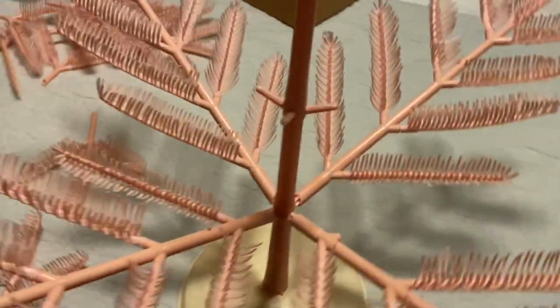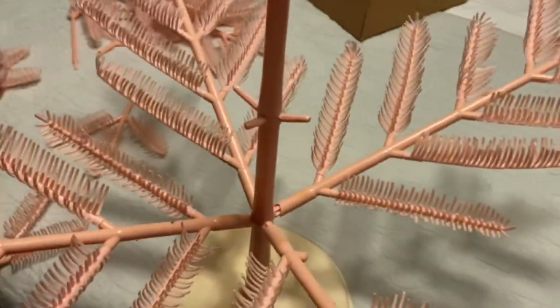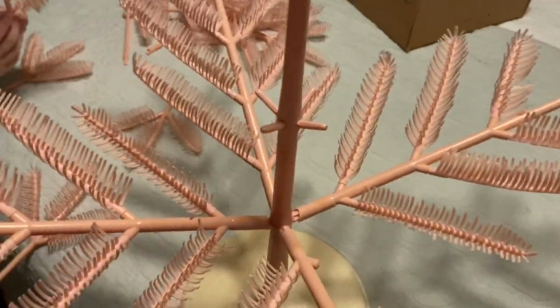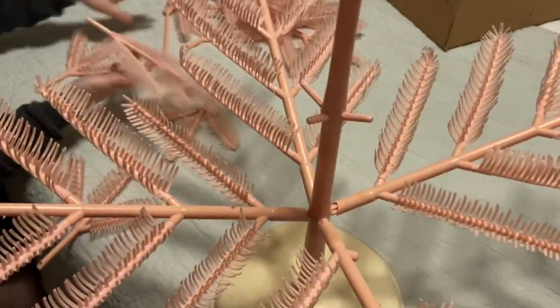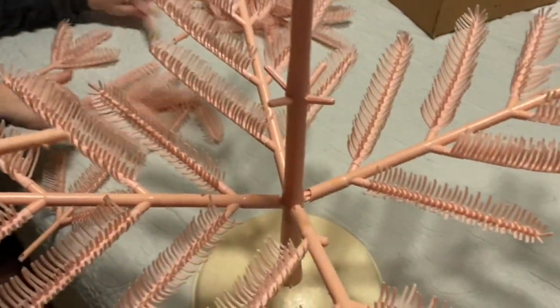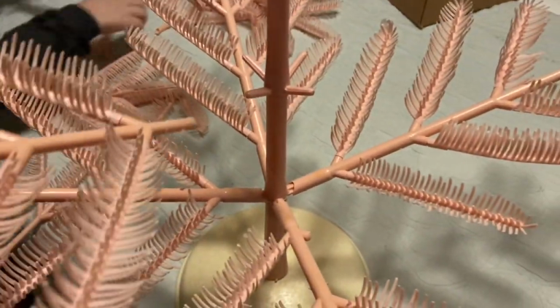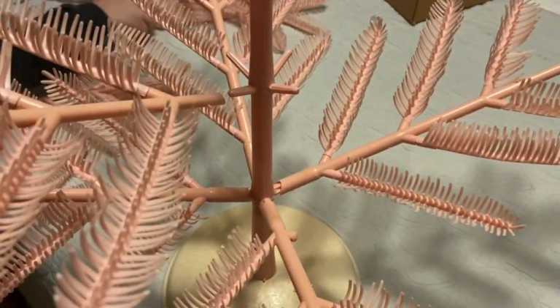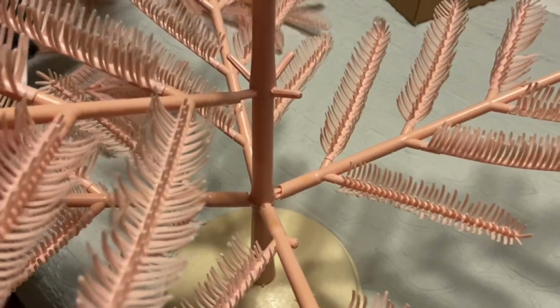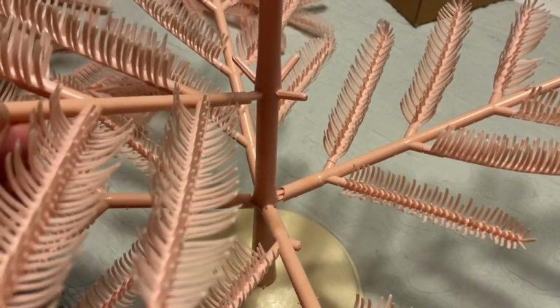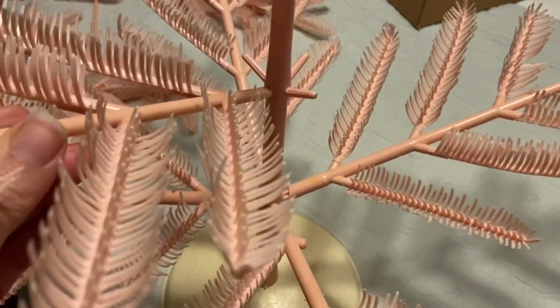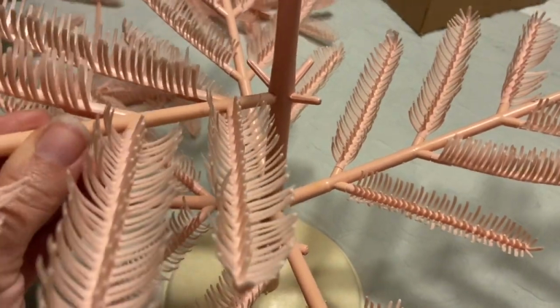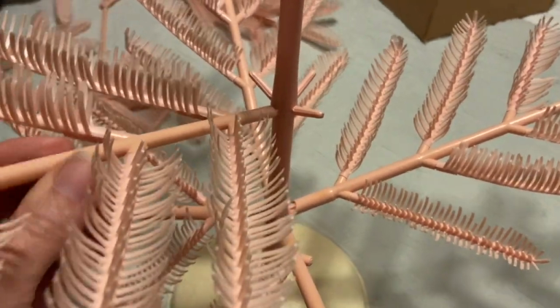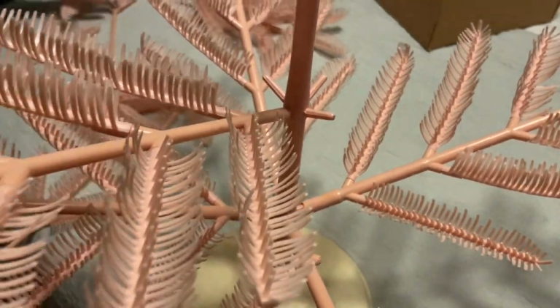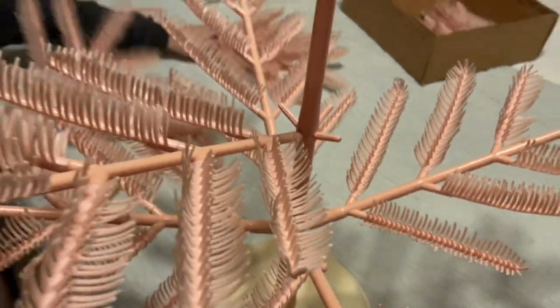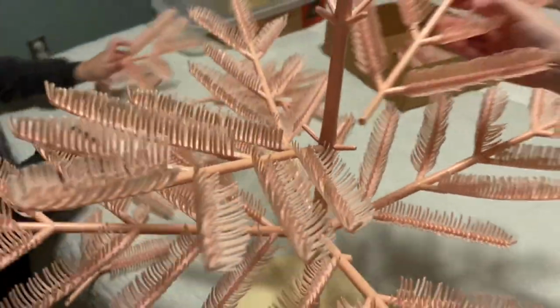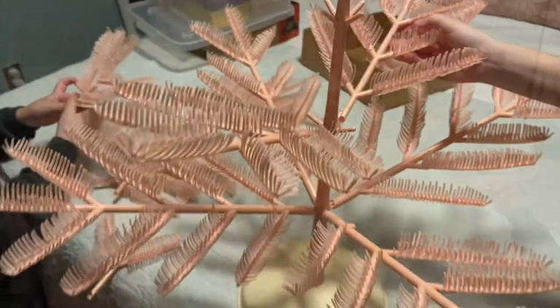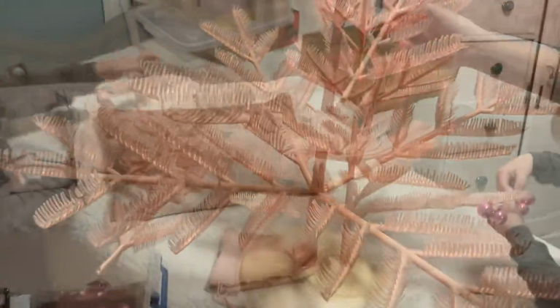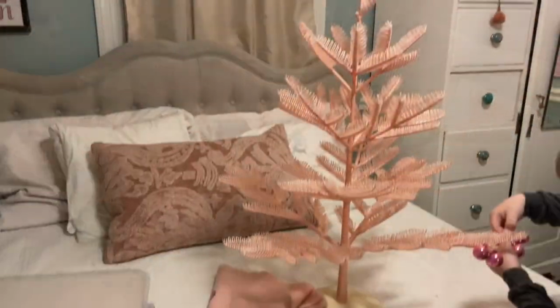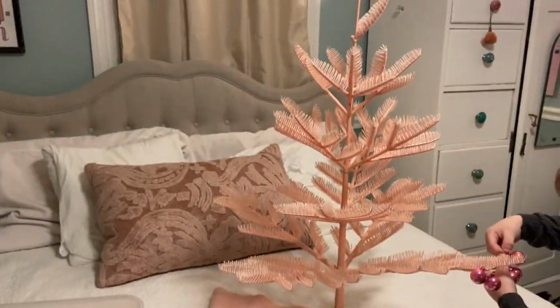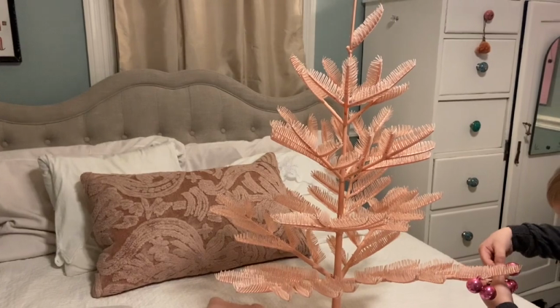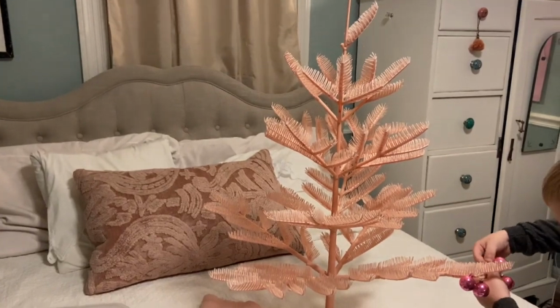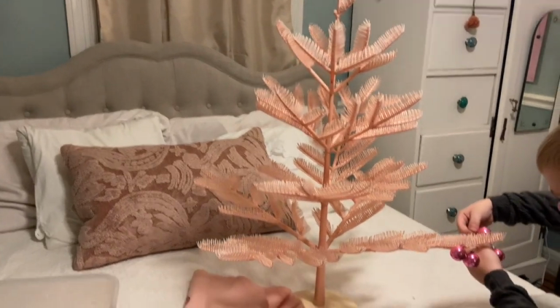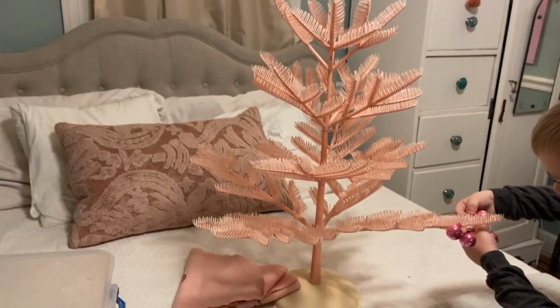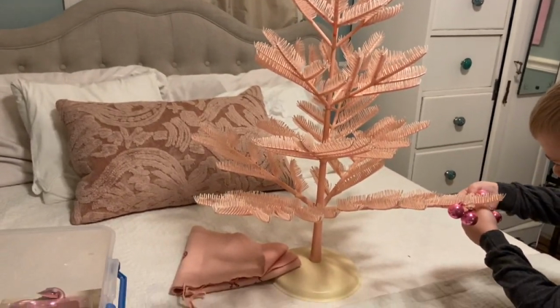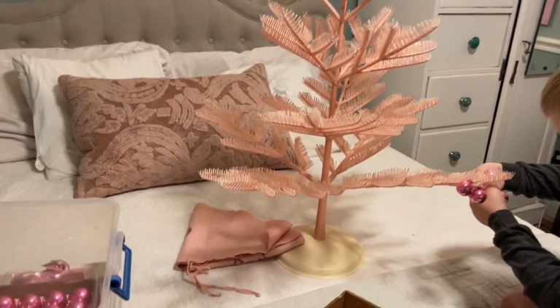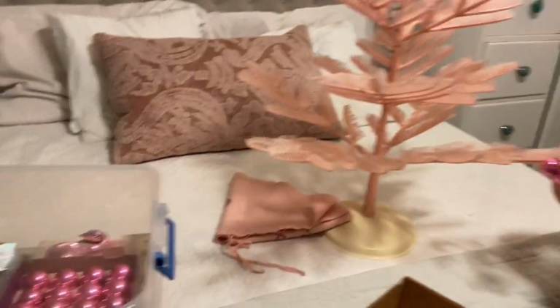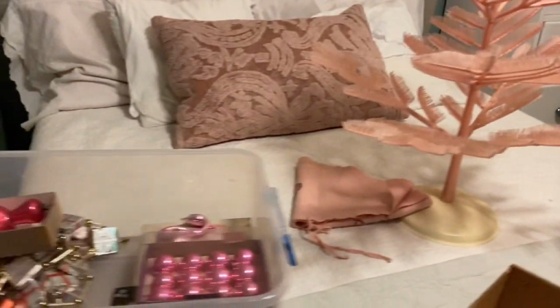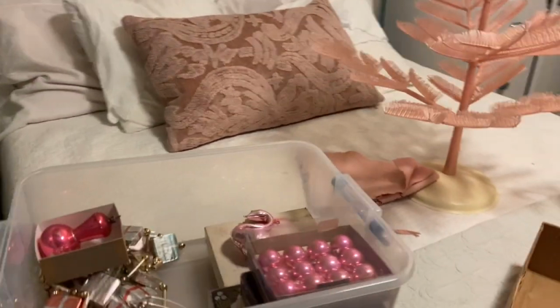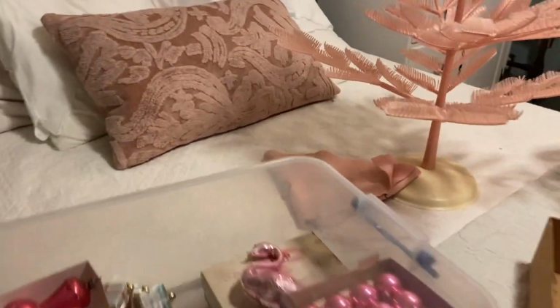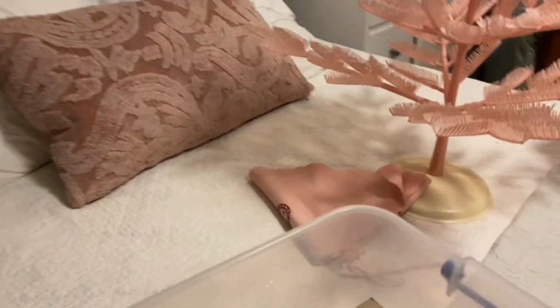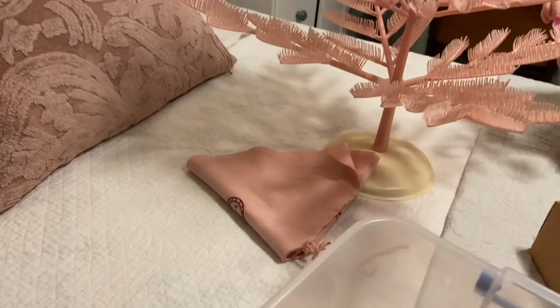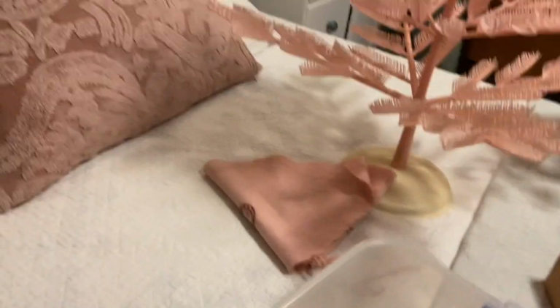All right, here's the next branch. He wants to put ornaments on so he's doing that, and I have a tree skirt to put around it.